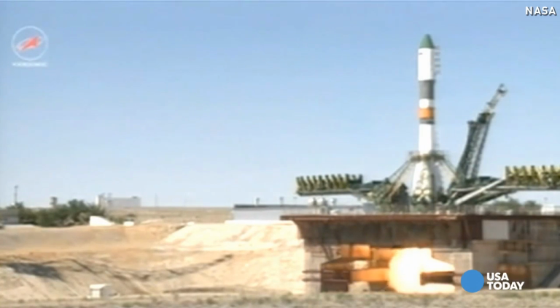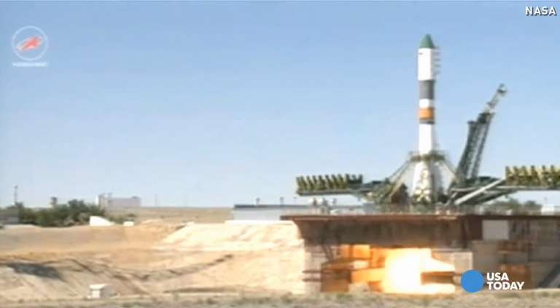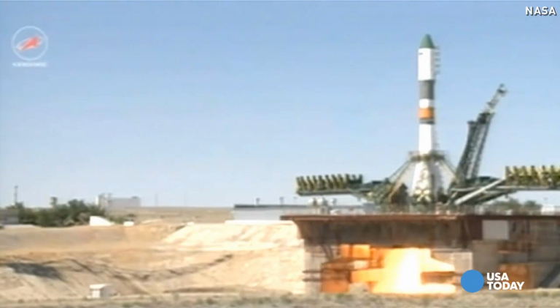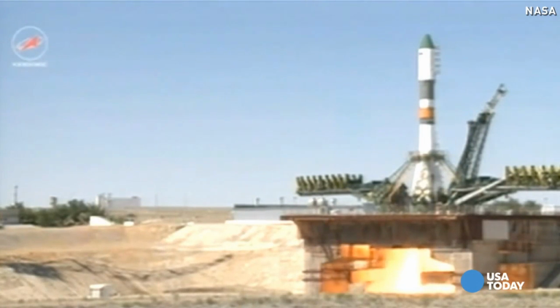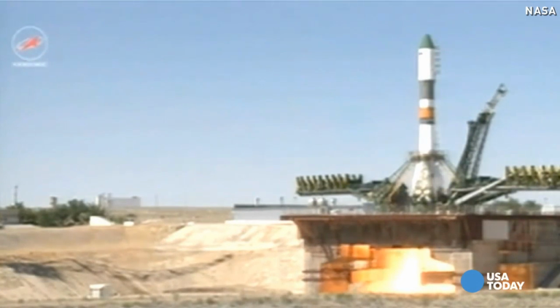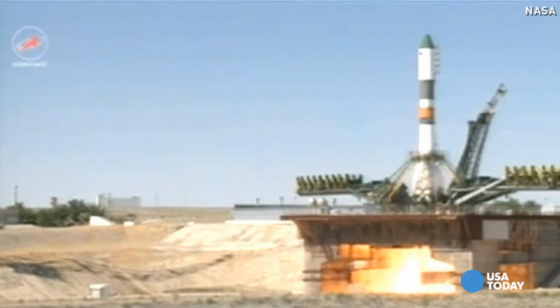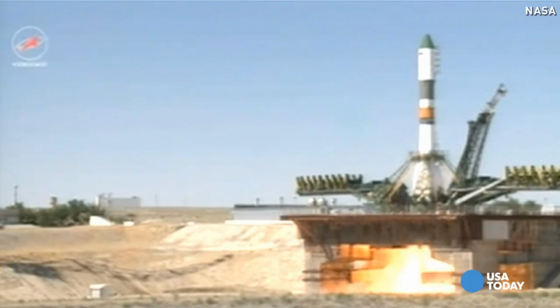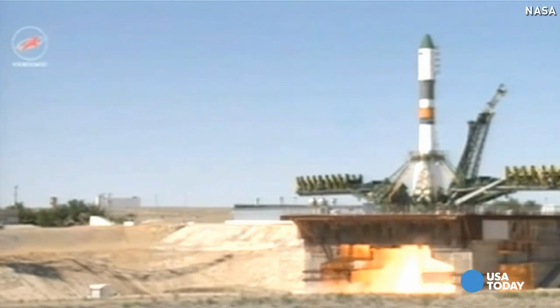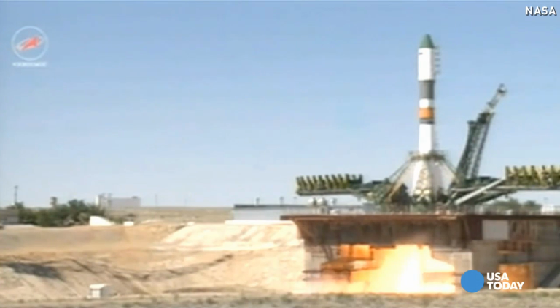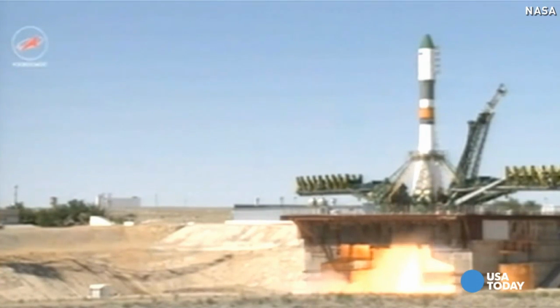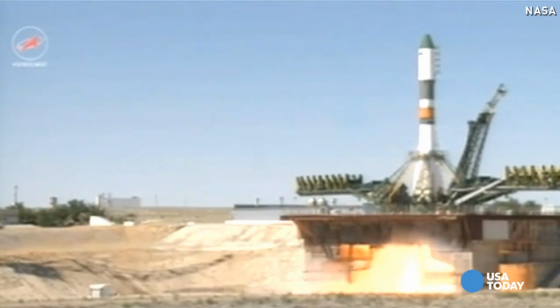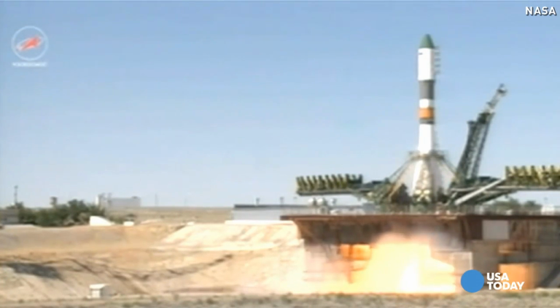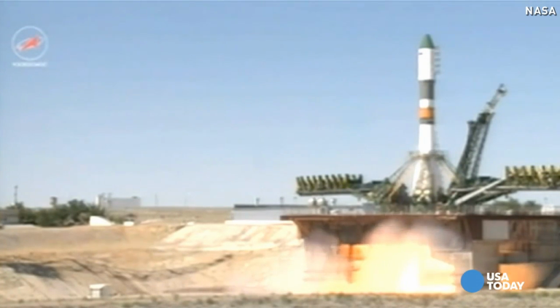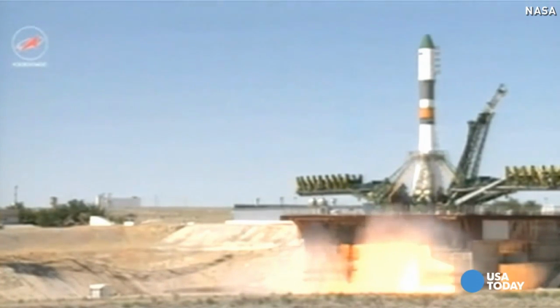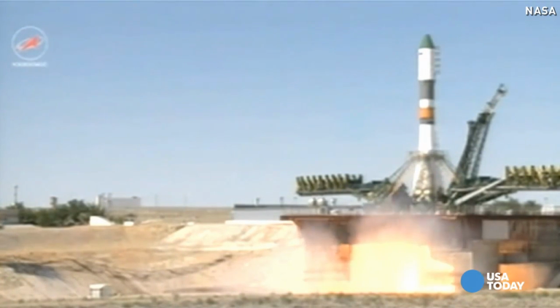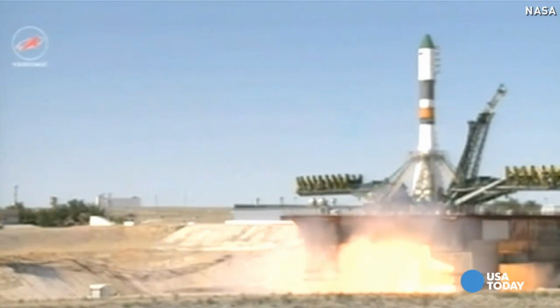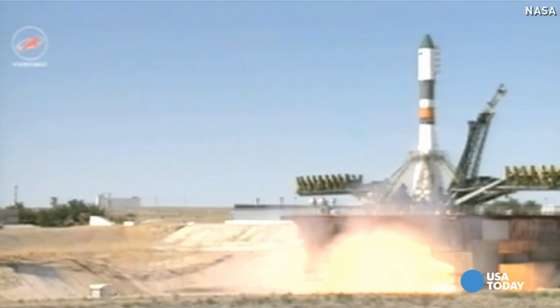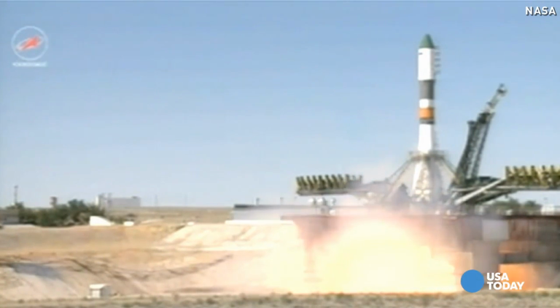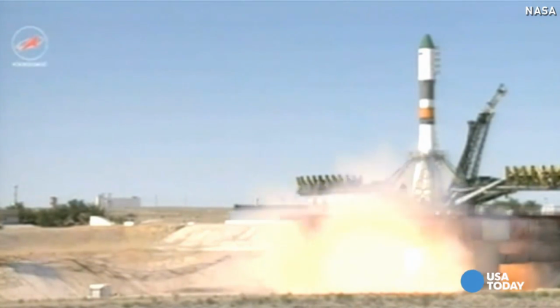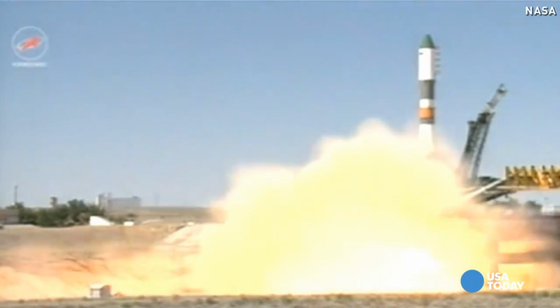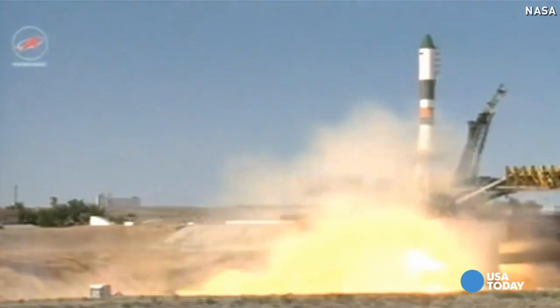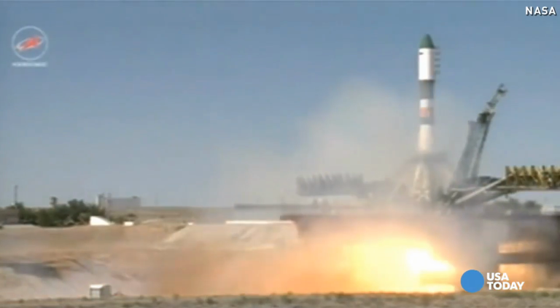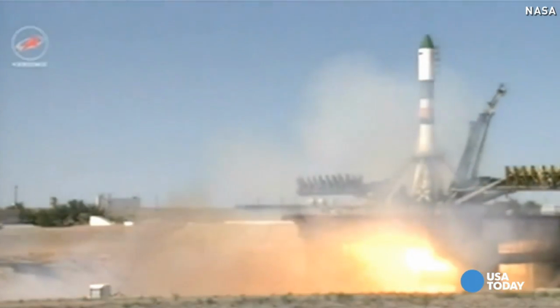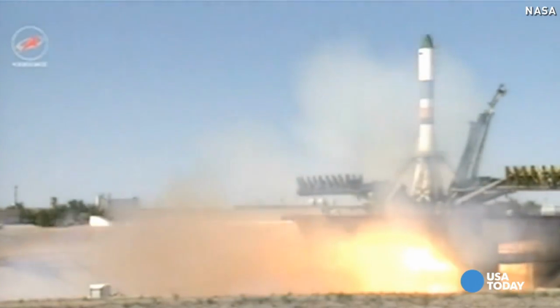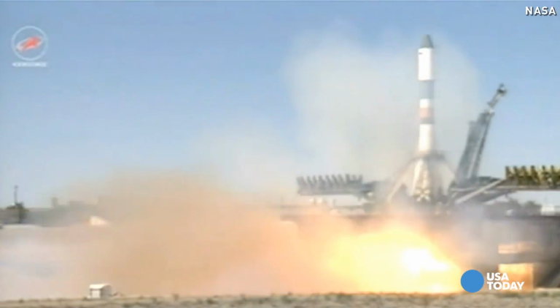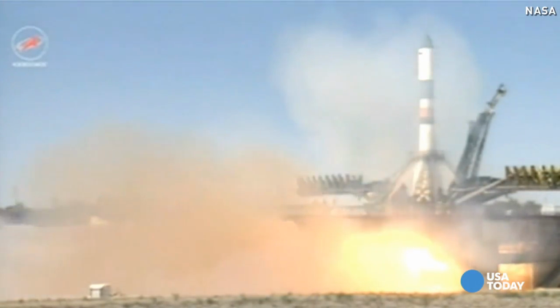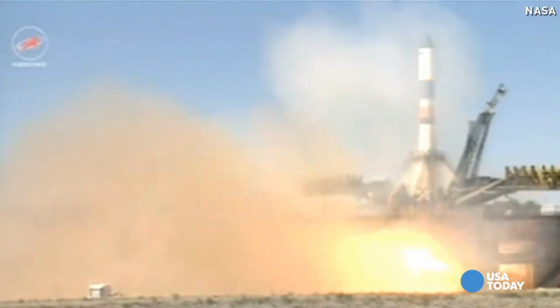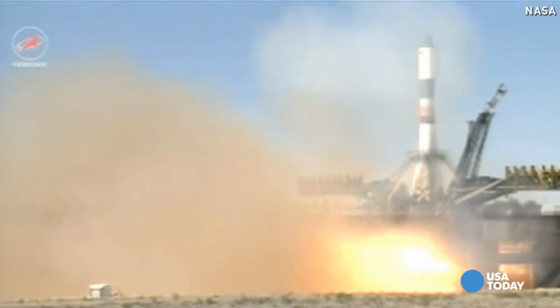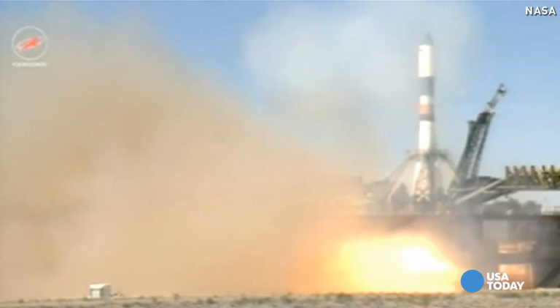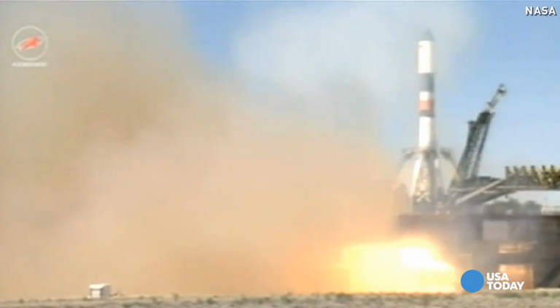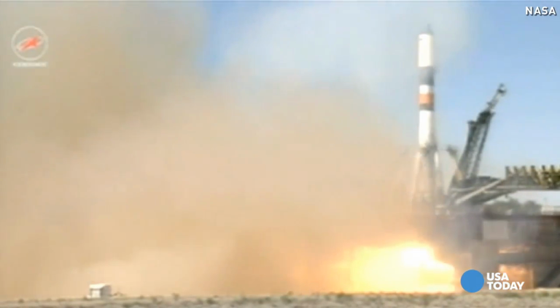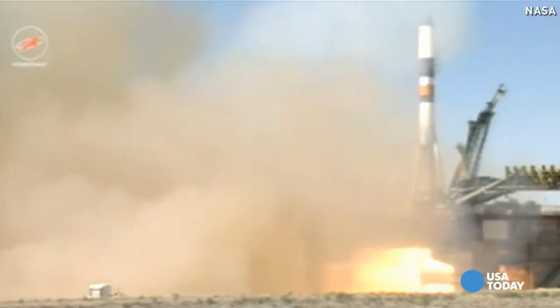We have main engine ignition, three, two, one, turbo pumps up to flight speed, maximum thrust, and liftoff.